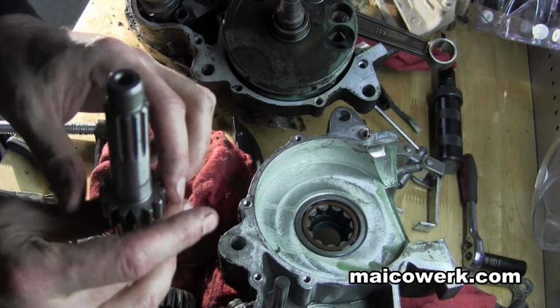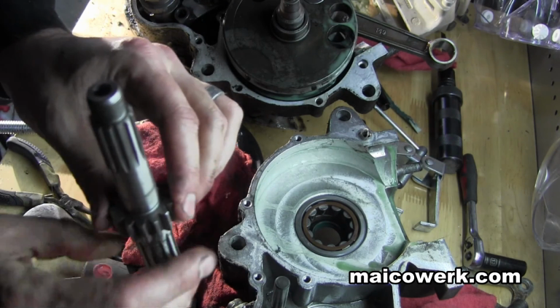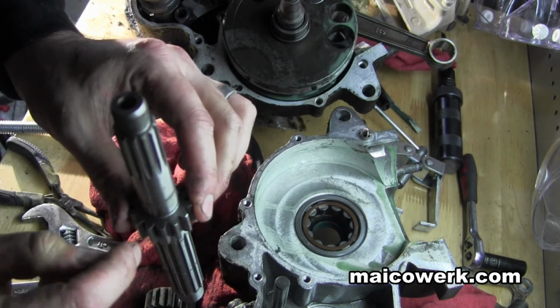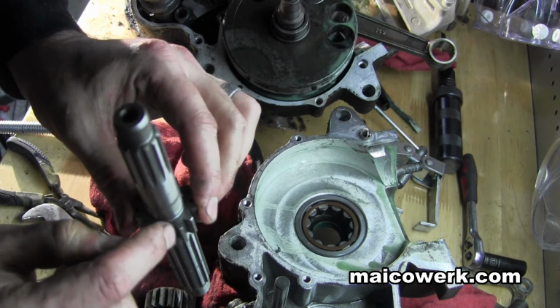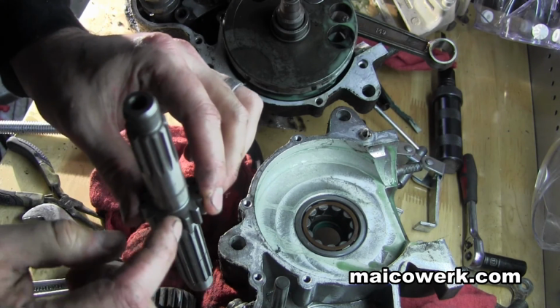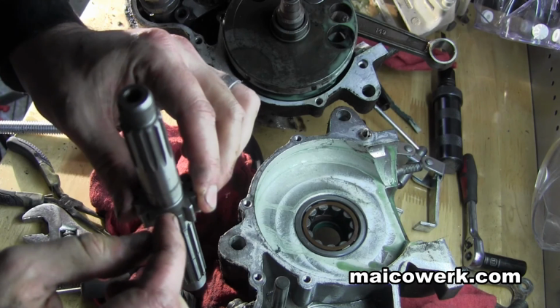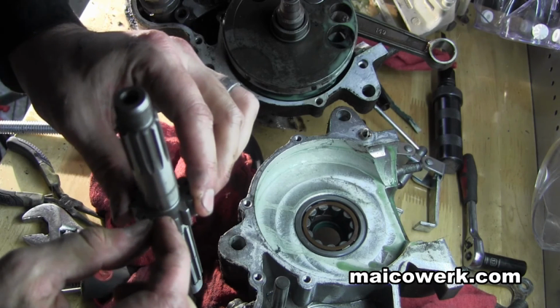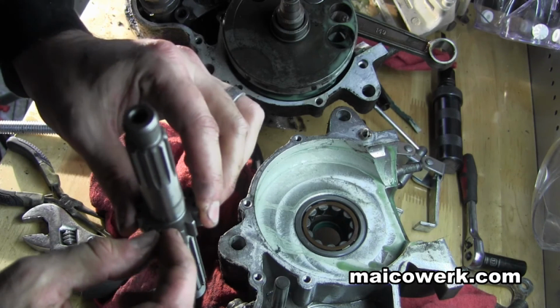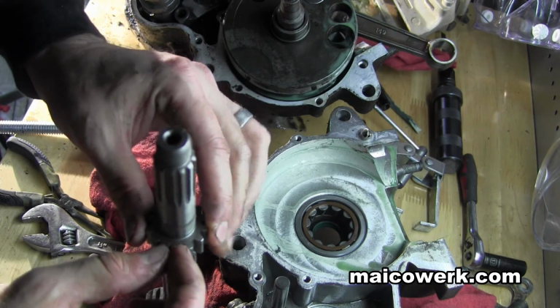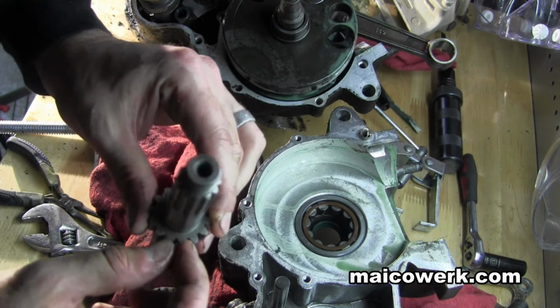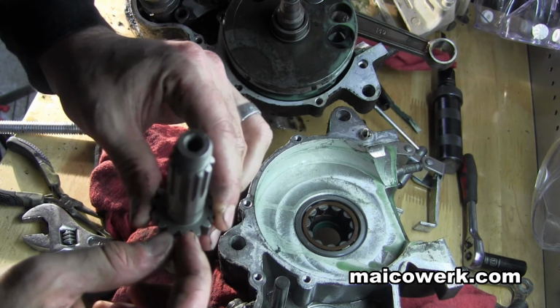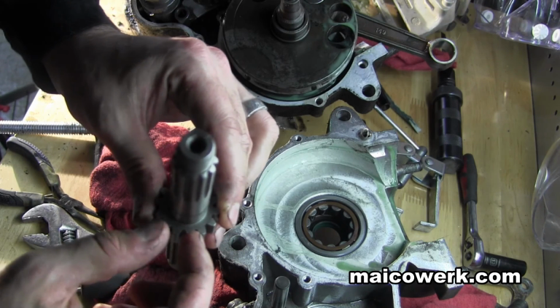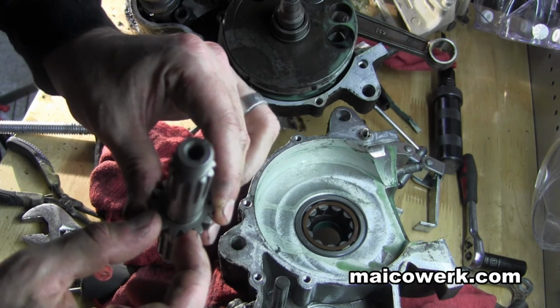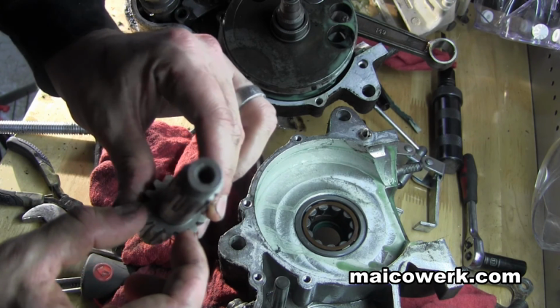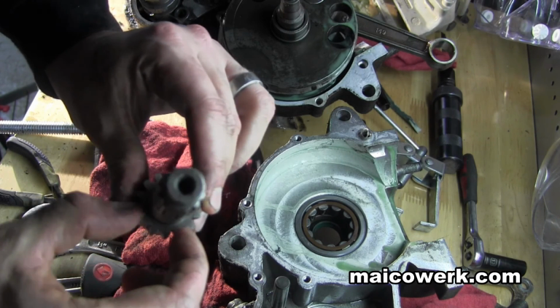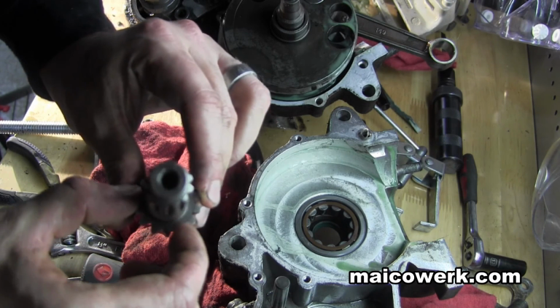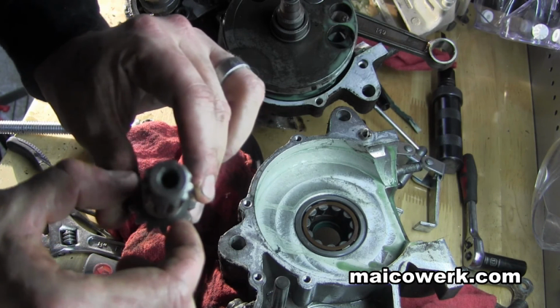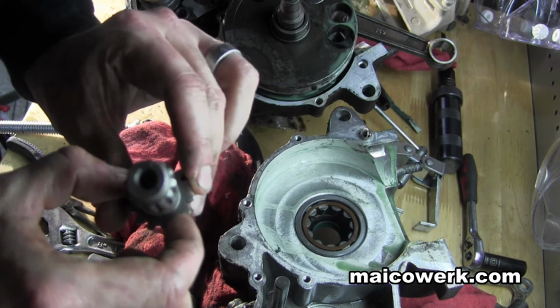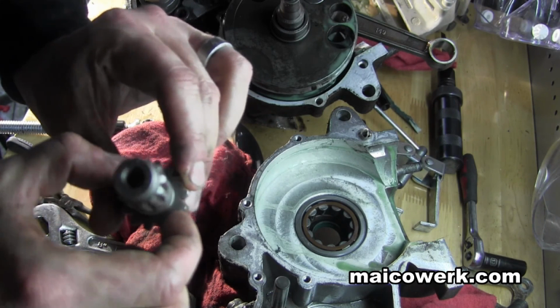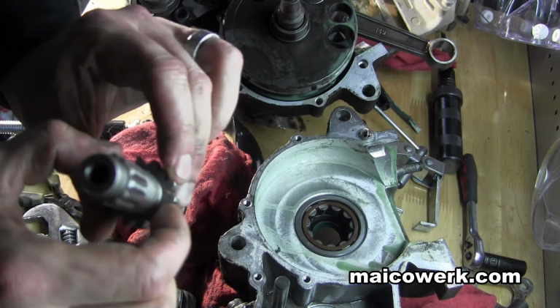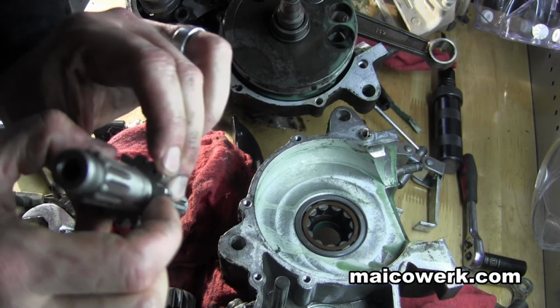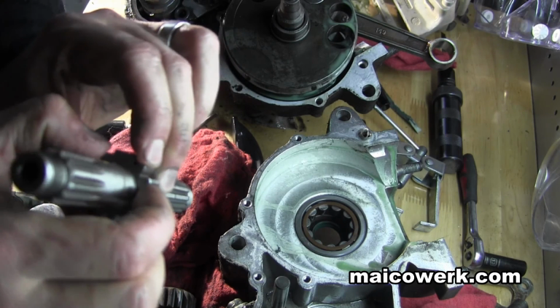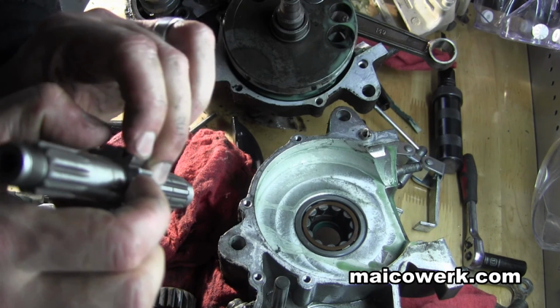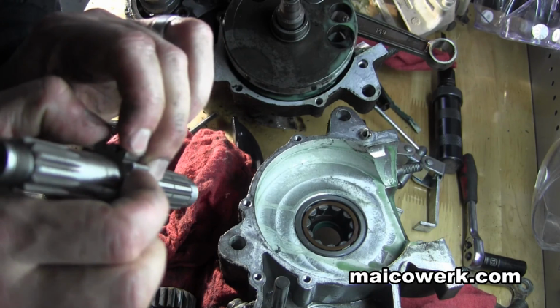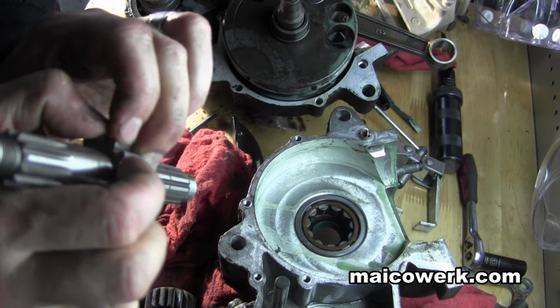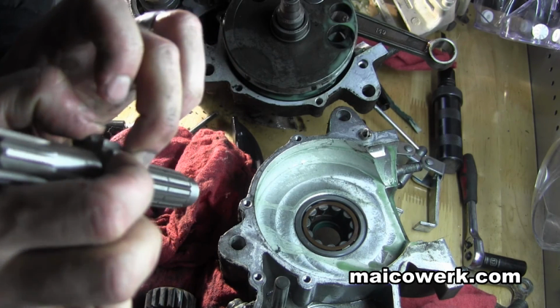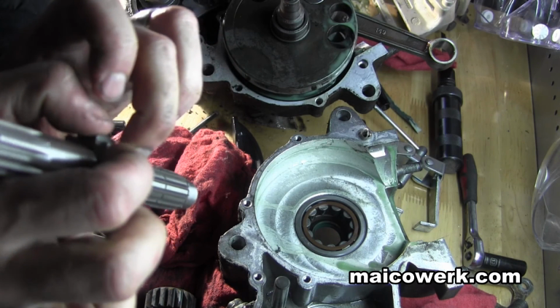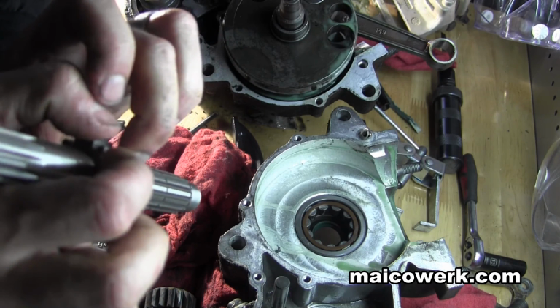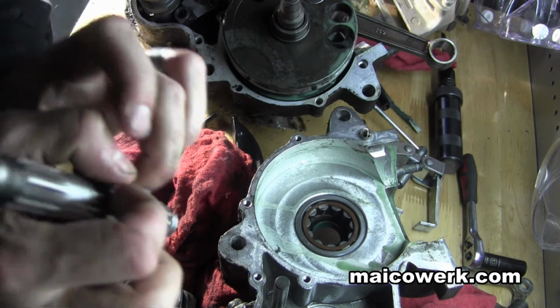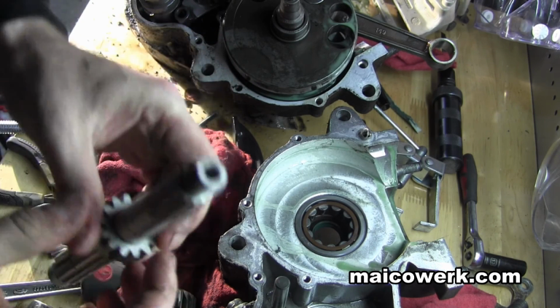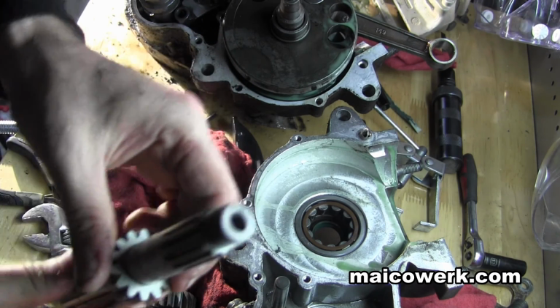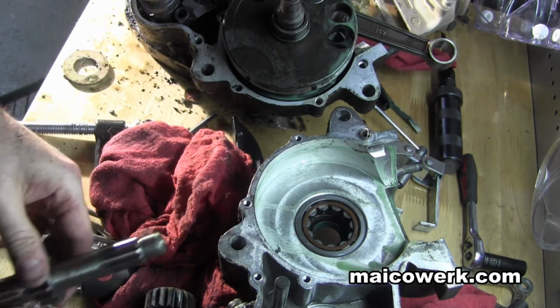For example, on this spline: one, two, three, four, five, six, seven, eight, nine, ten, eleven, twelve, thirteen, fourteen. Fourteen tooth.